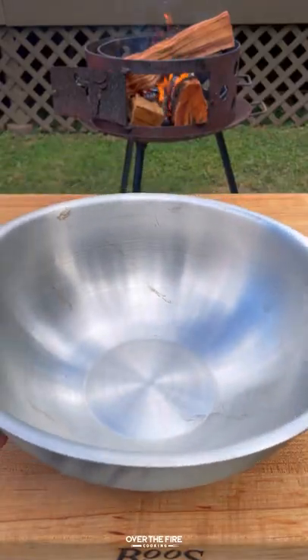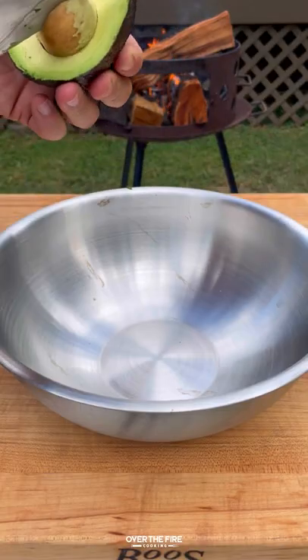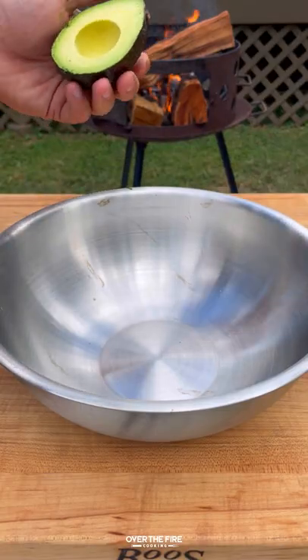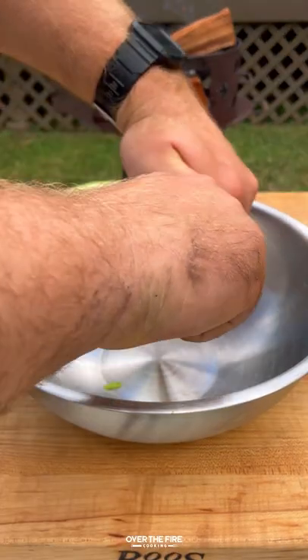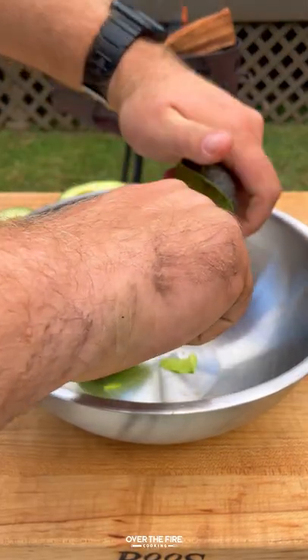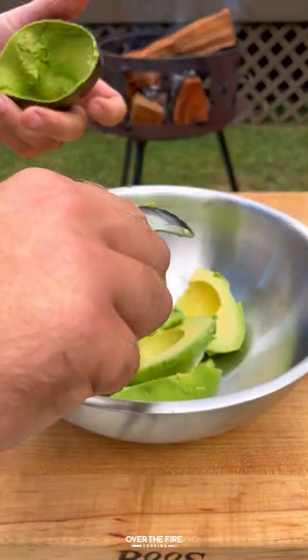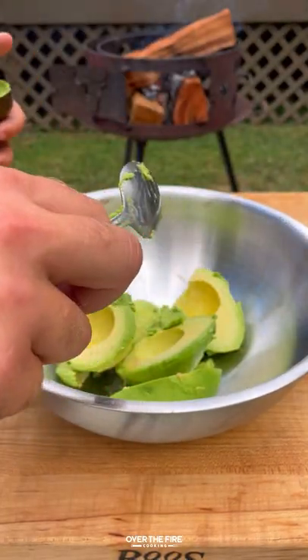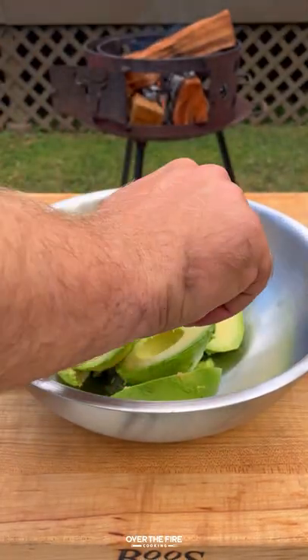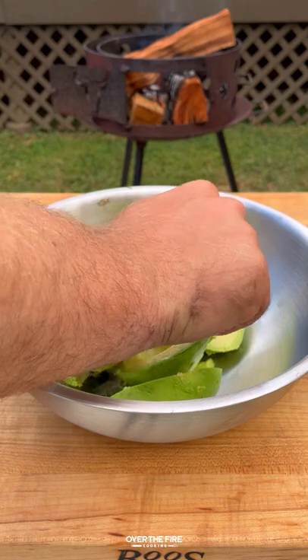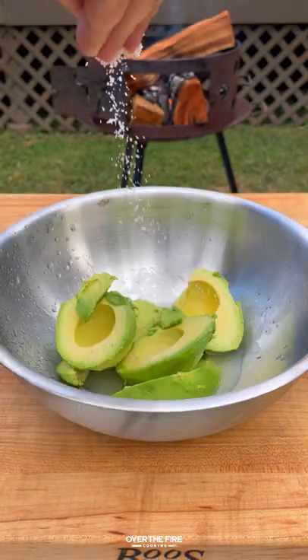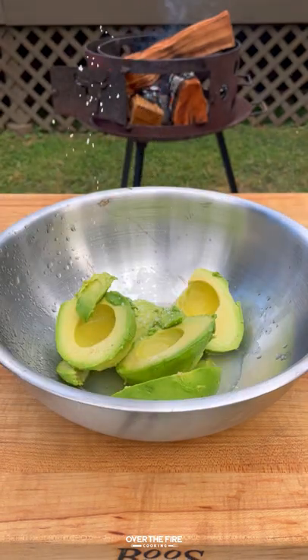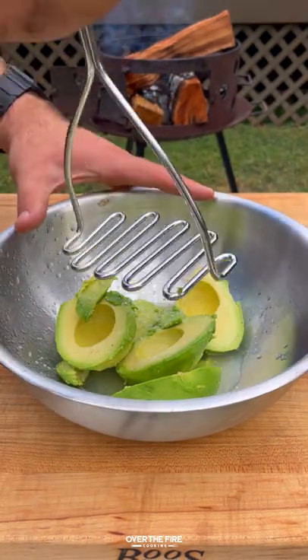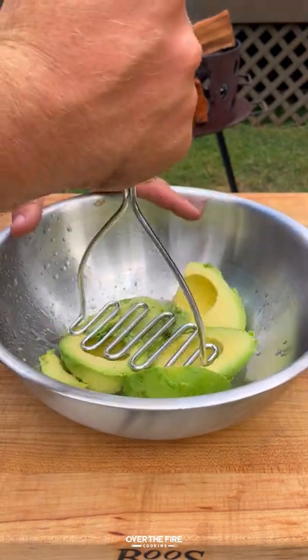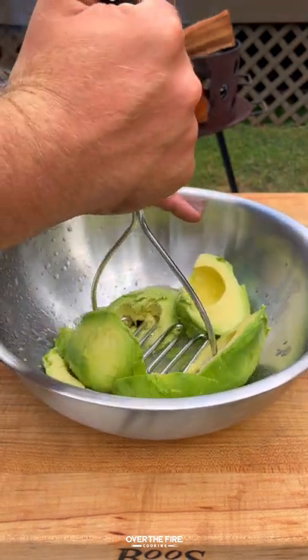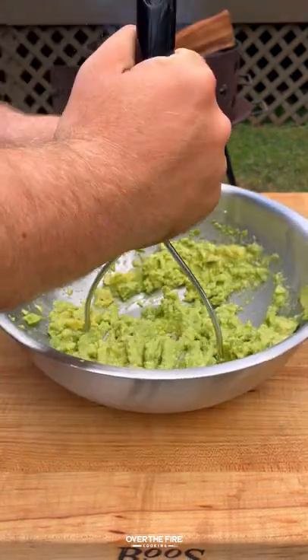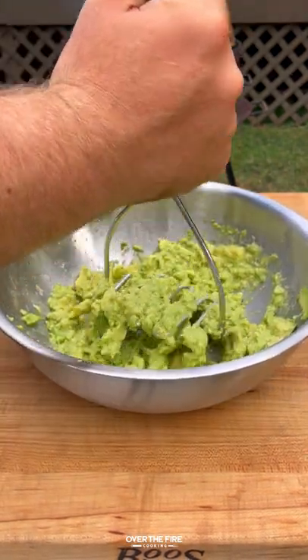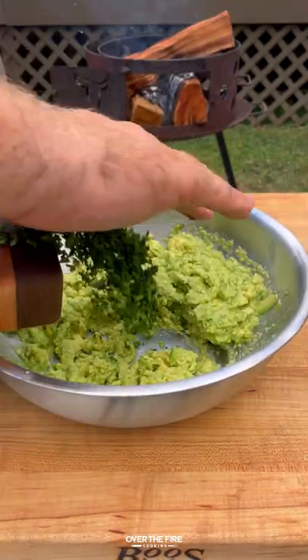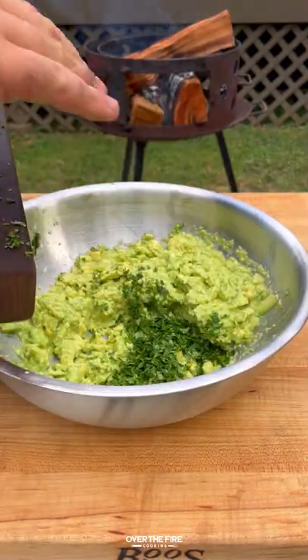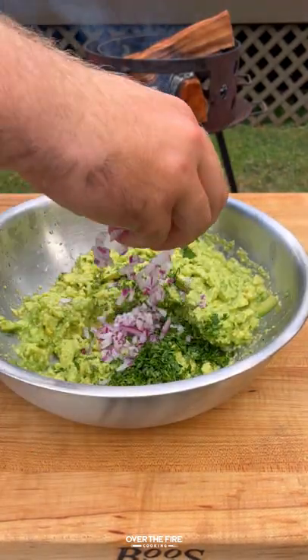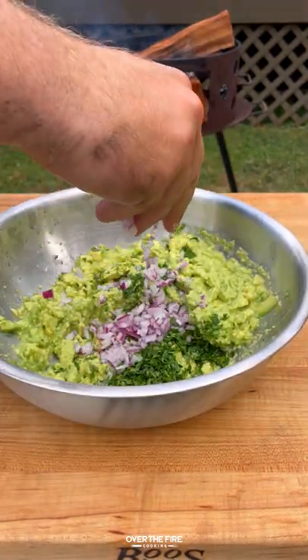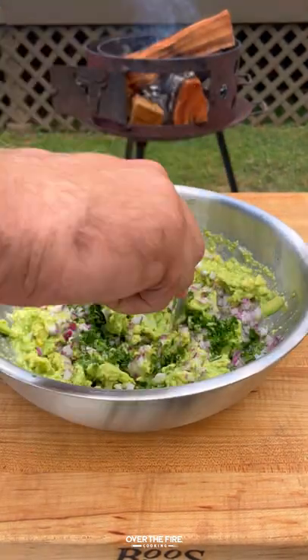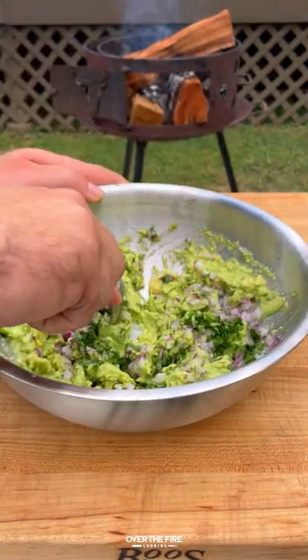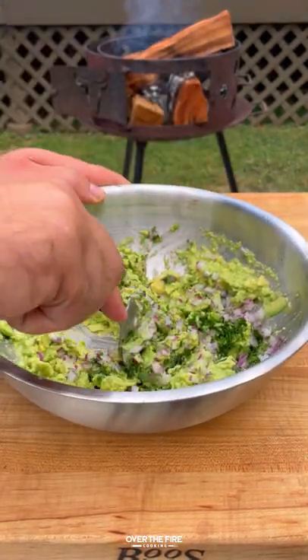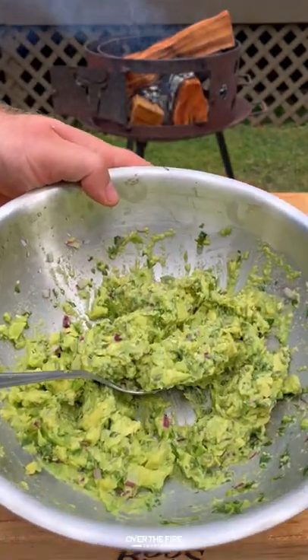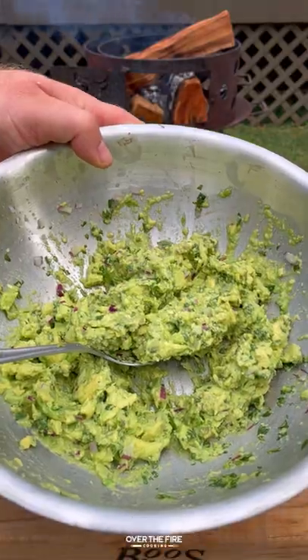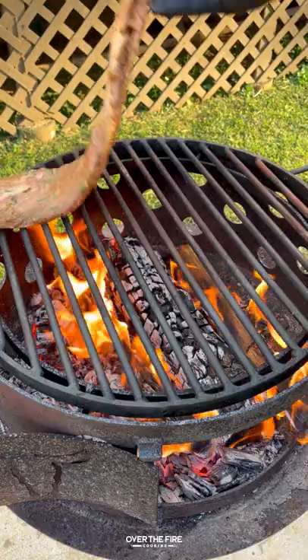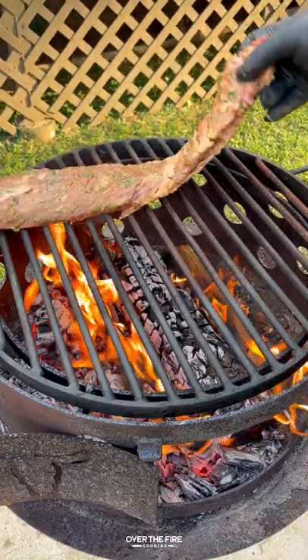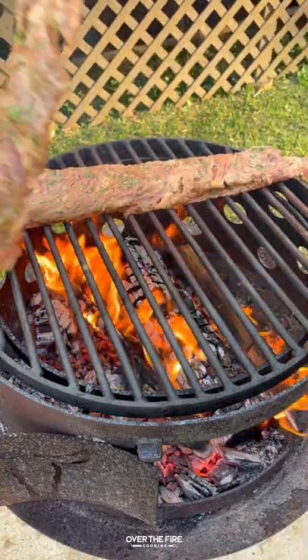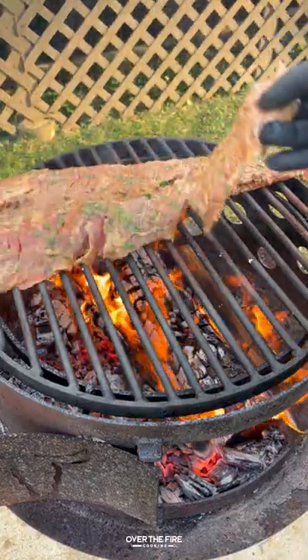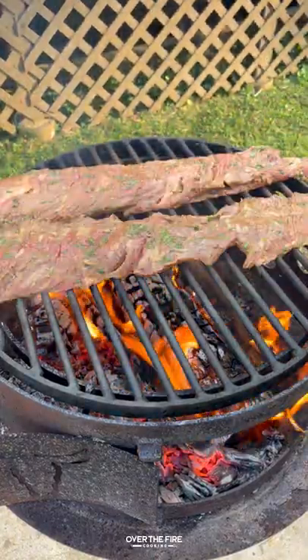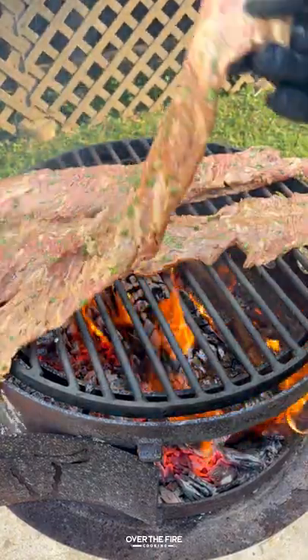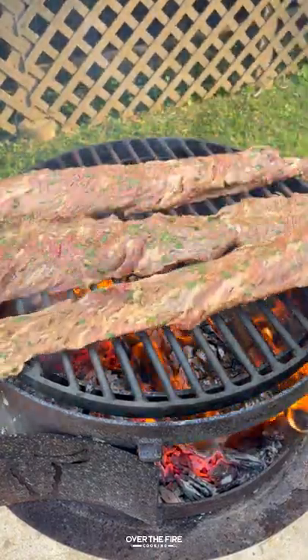The next day, start working on the guacamole with avocados, red onions, cilantro, lime juice, and salt — mash that all up. Once you're ready to go, put that to the side and preheat your grill to high heat.